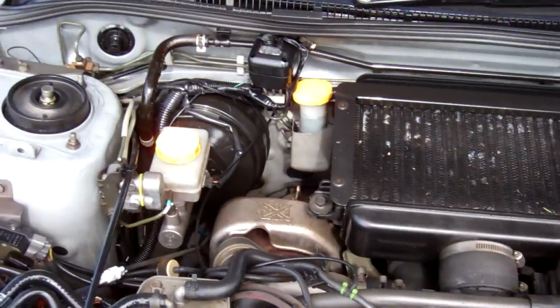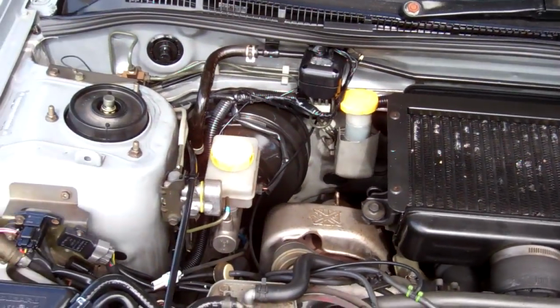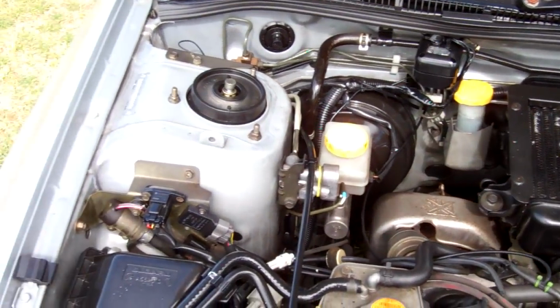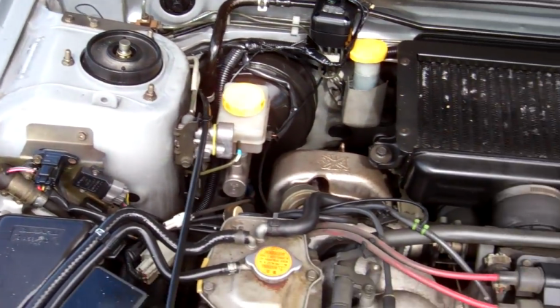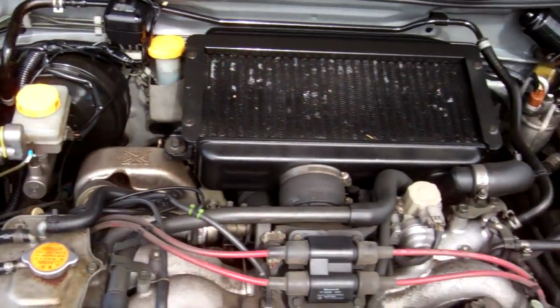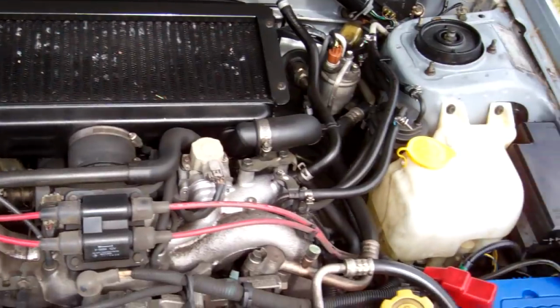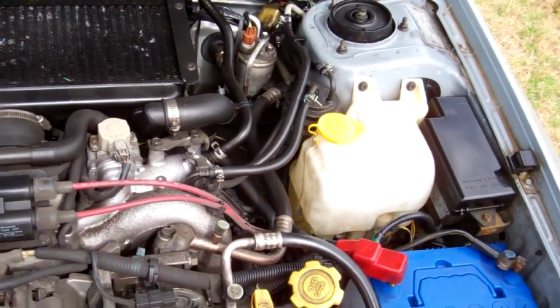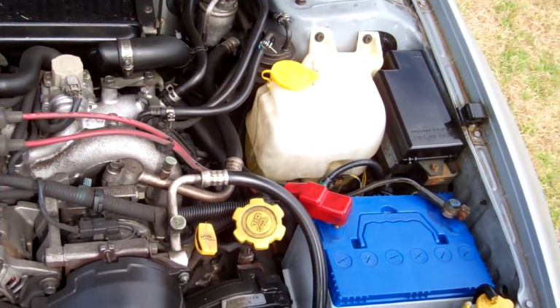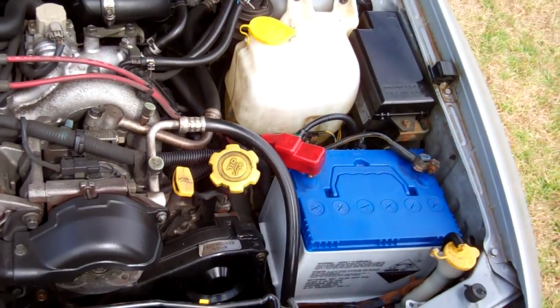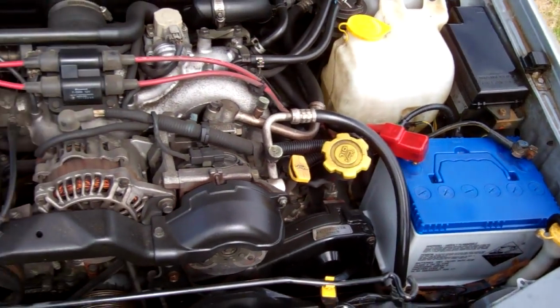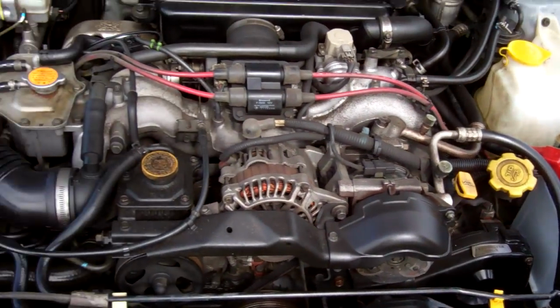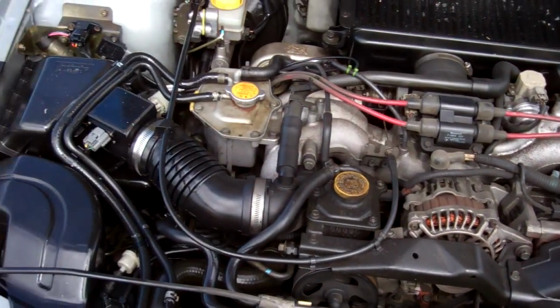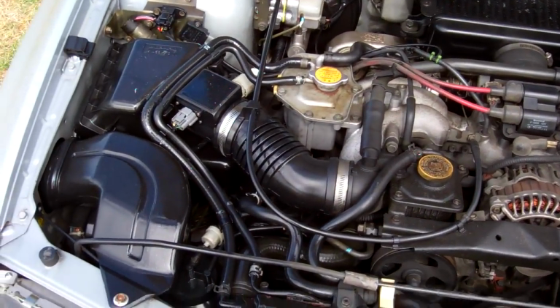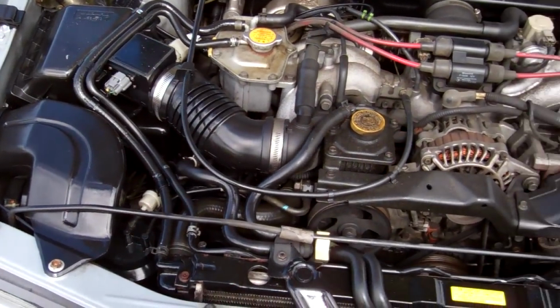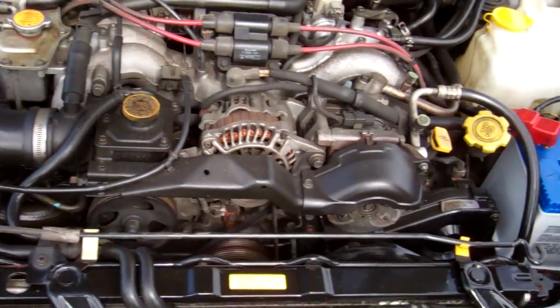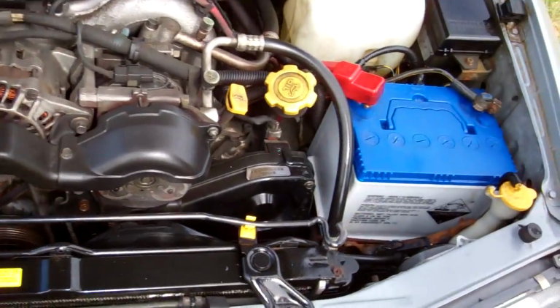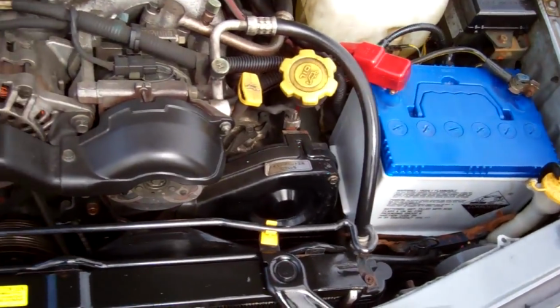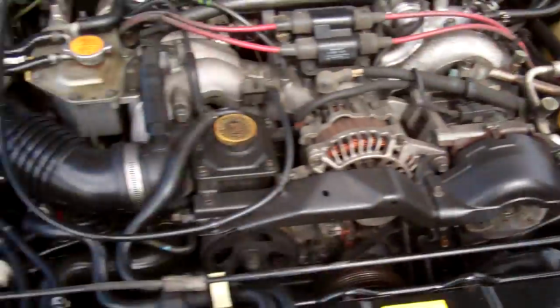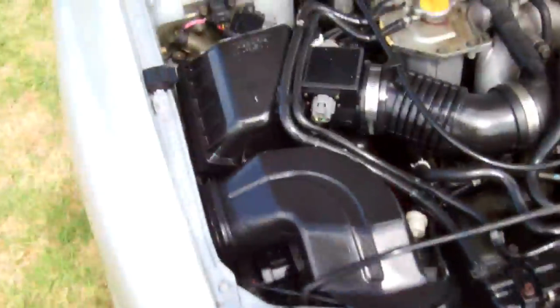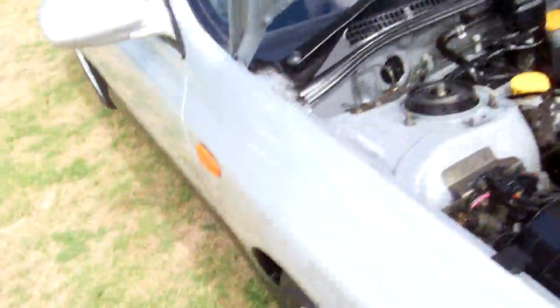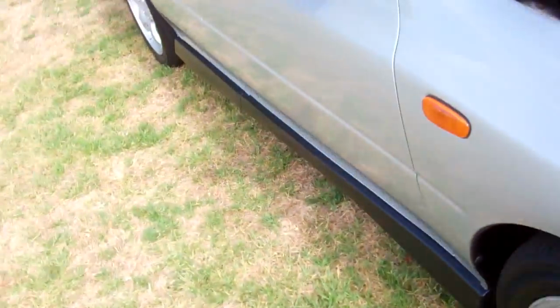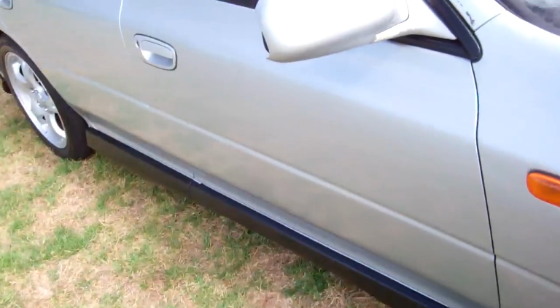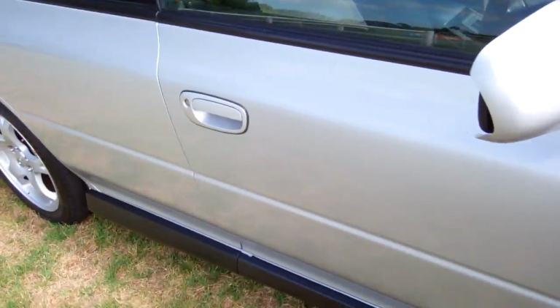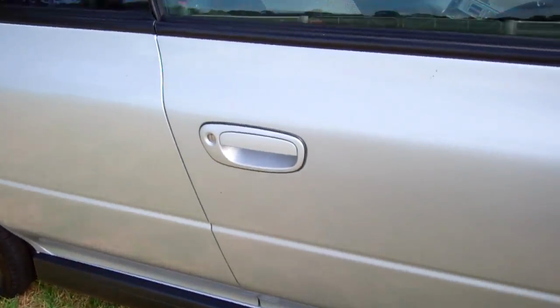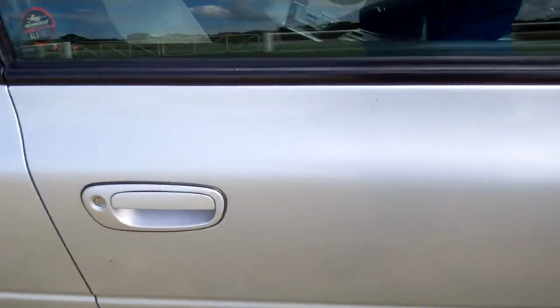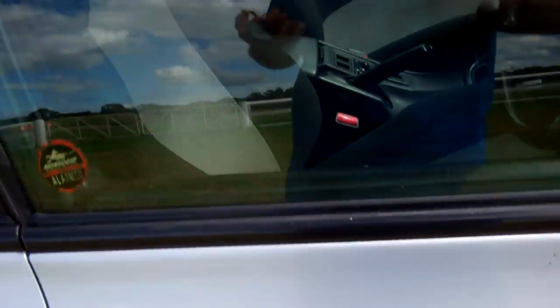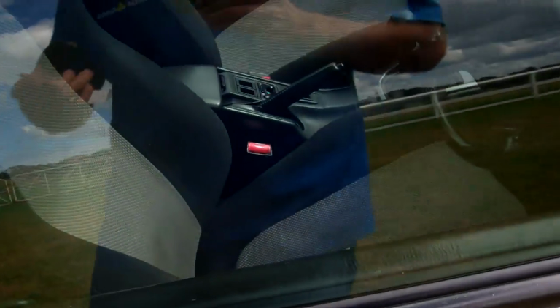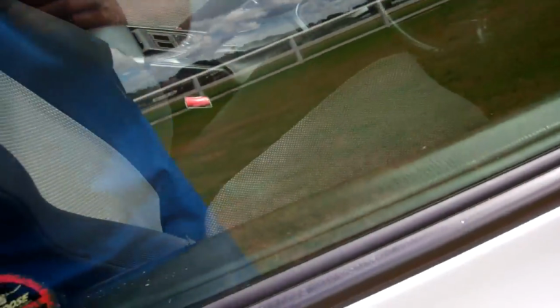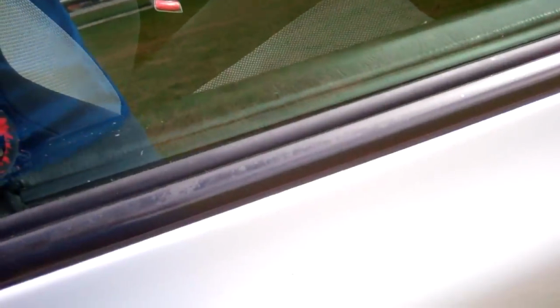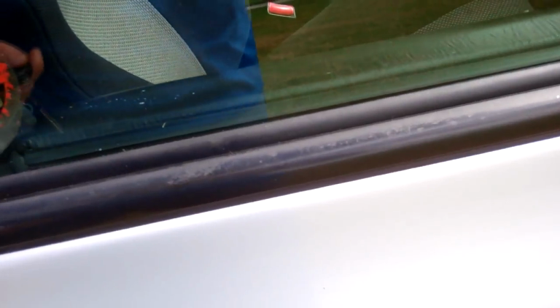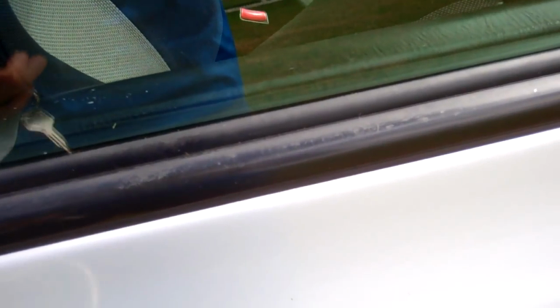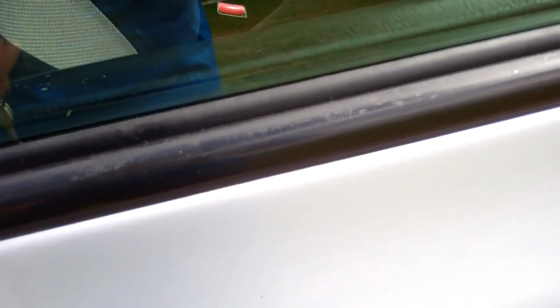The two litre boxer intercooled turbo engine — heaps of grunt in these cars, very, very popular. They have a cam belt but we have no history regarding its replacement. The vehicle has an alarm, which is also good.